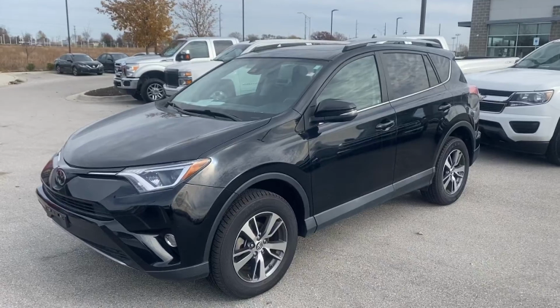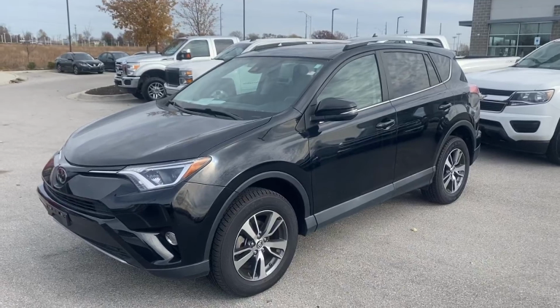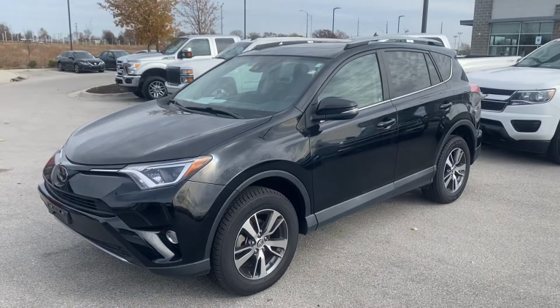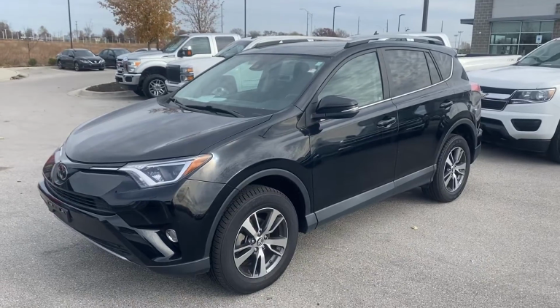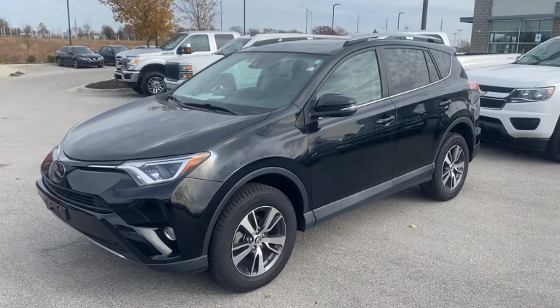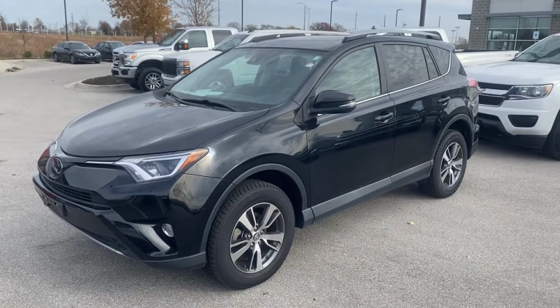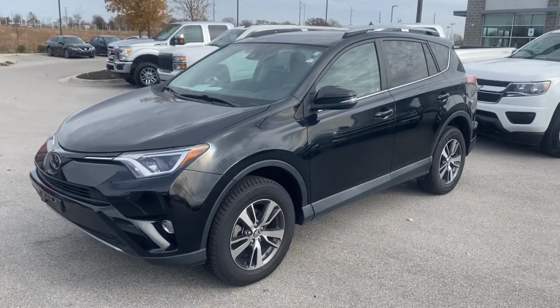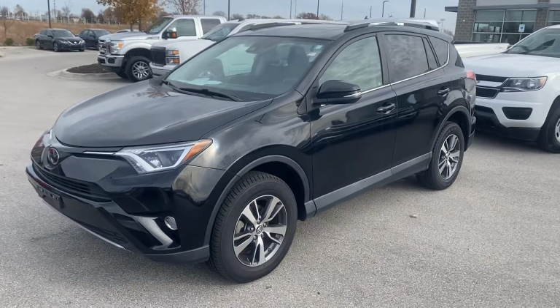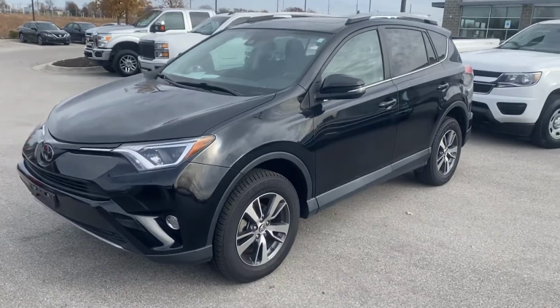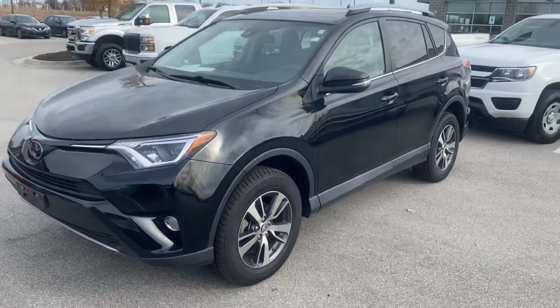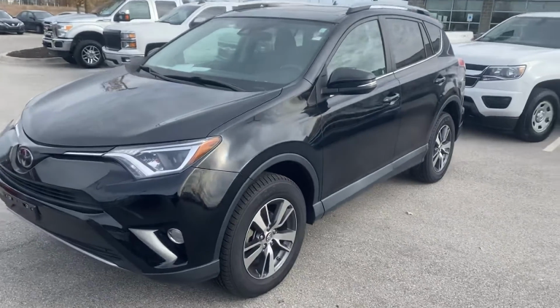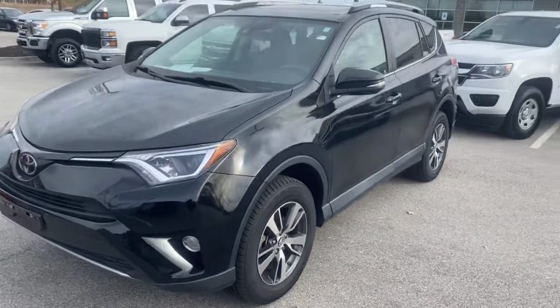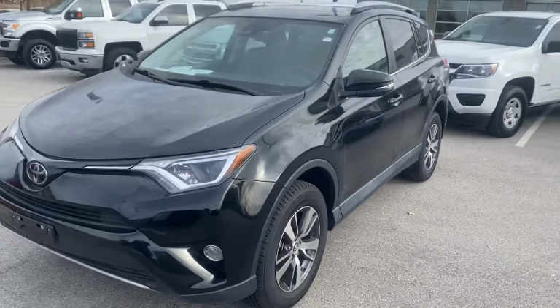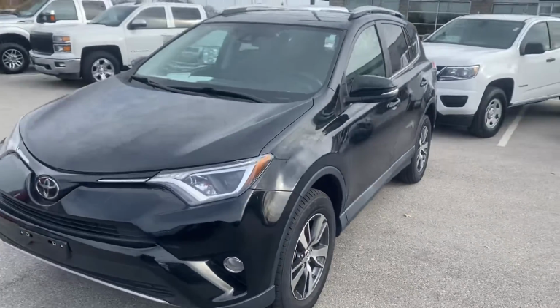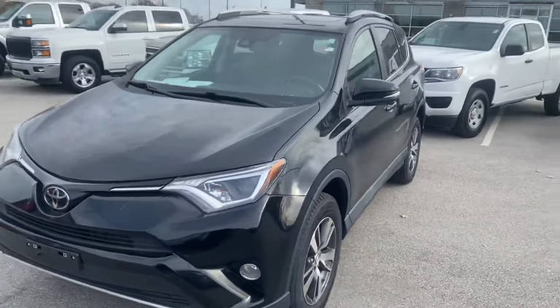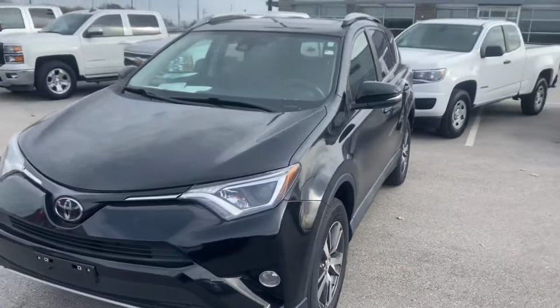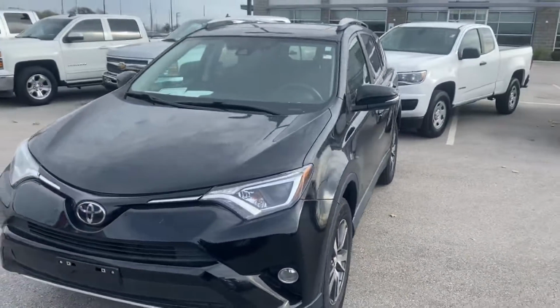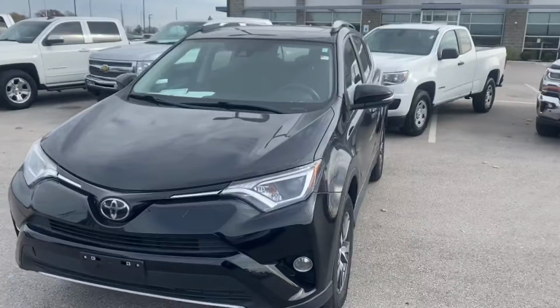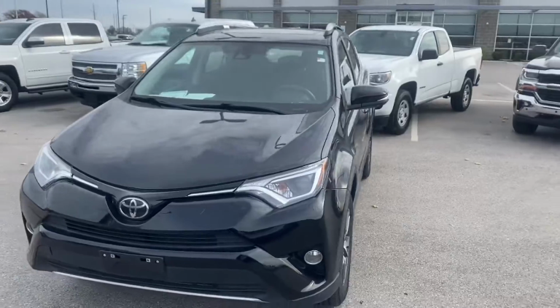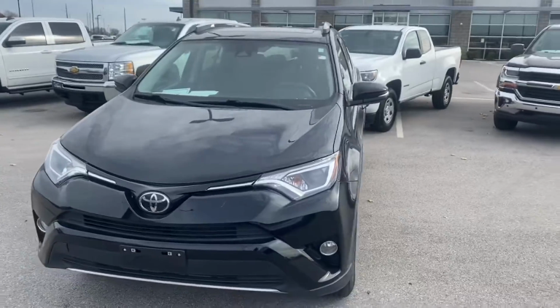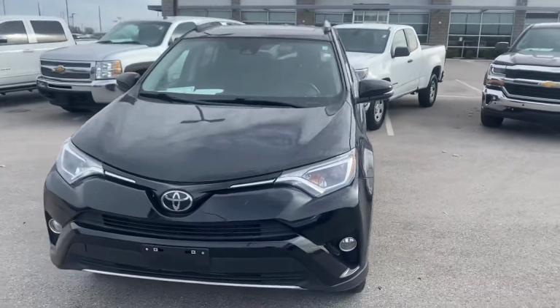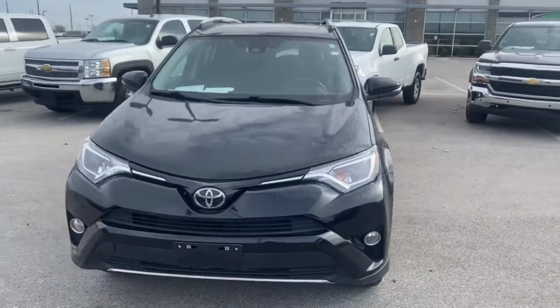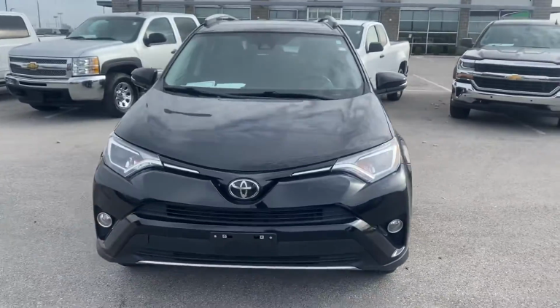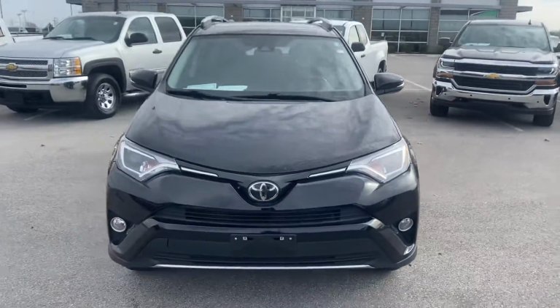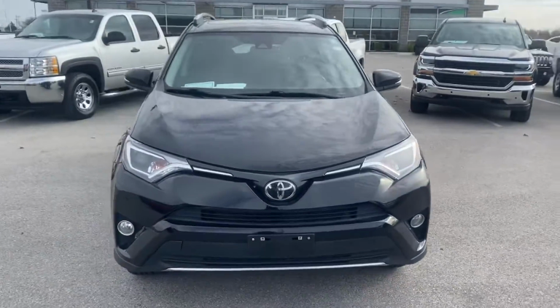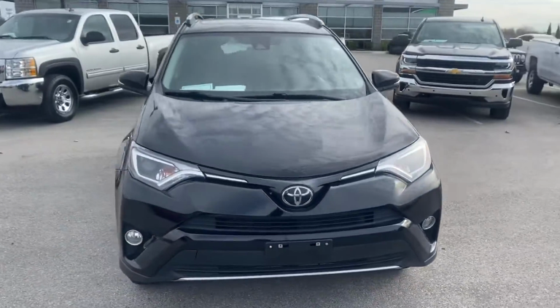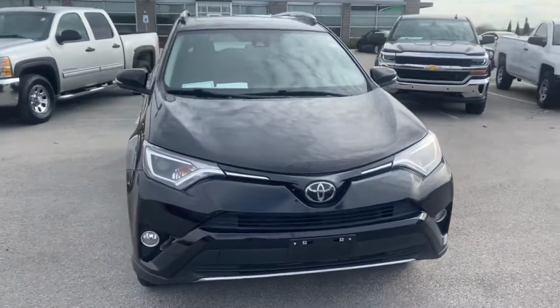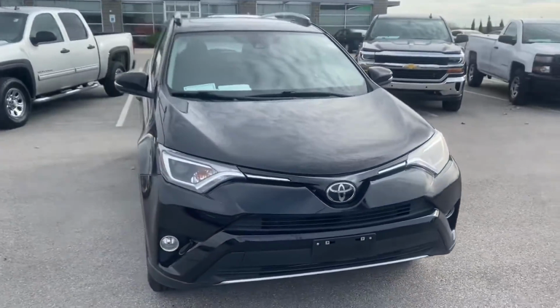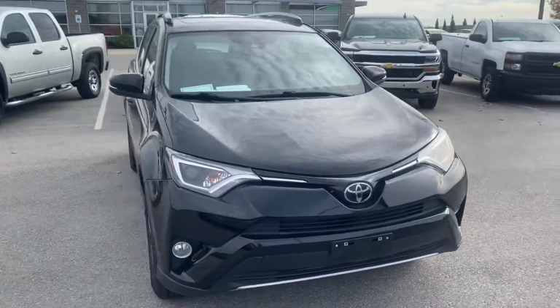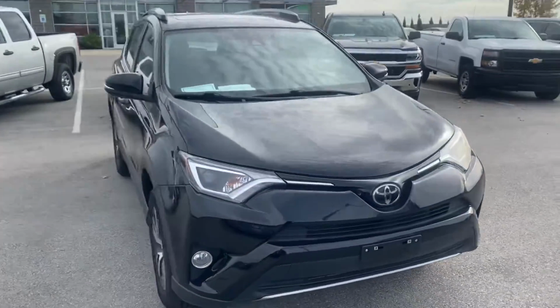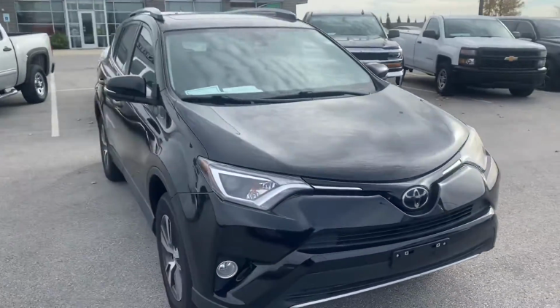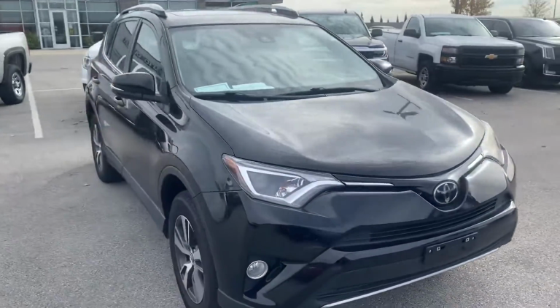Hey Marnika, this is Scott over at Premier Auto Outlet, and this is the 2018 Toyota RAV4 that you had some interest in checking out.